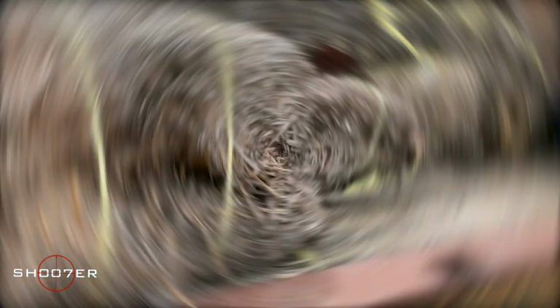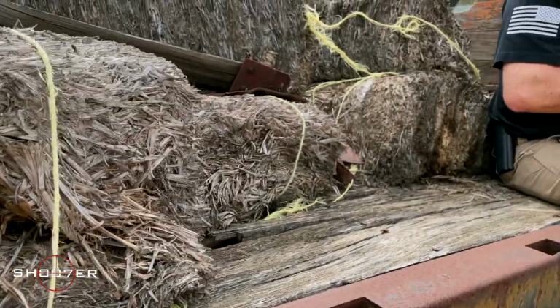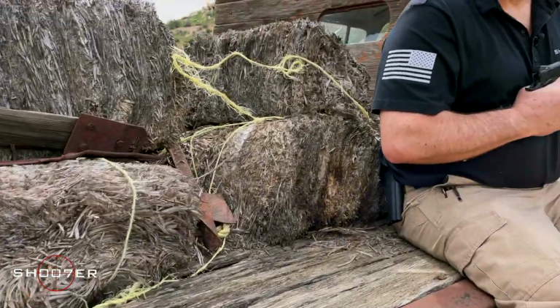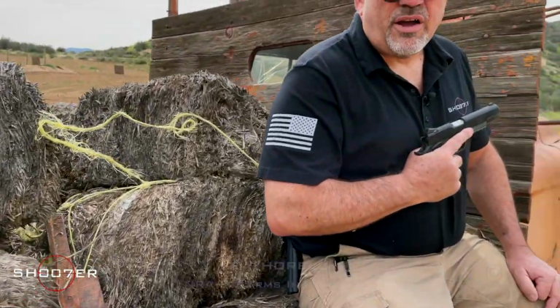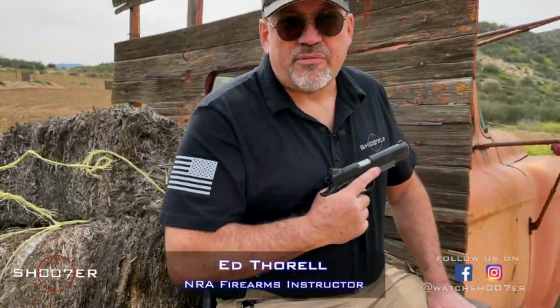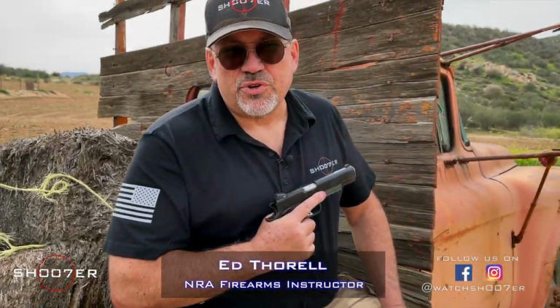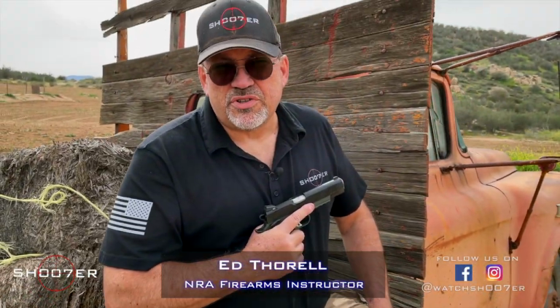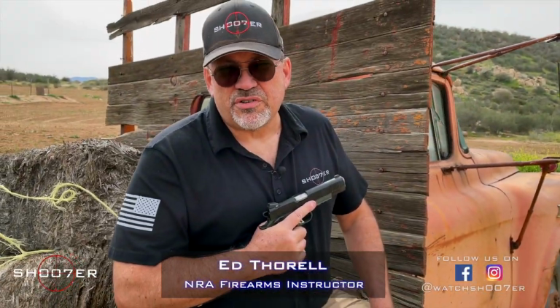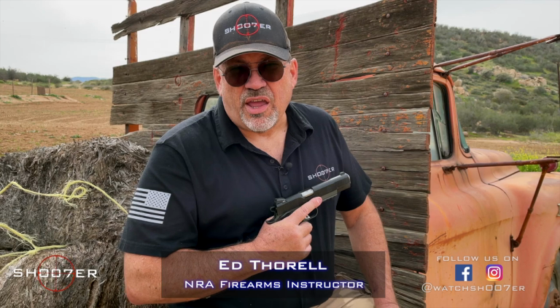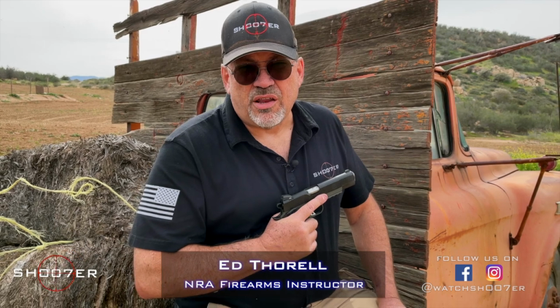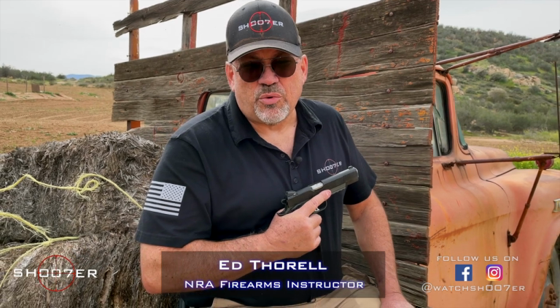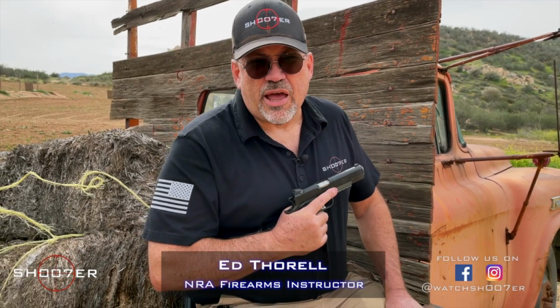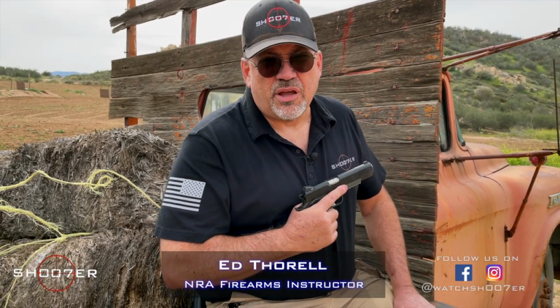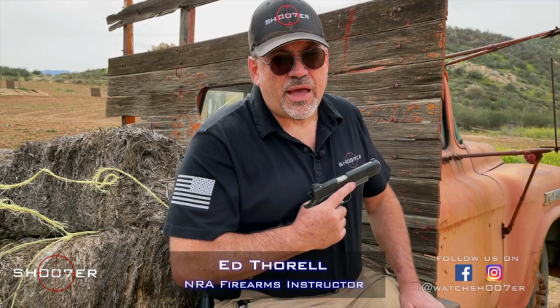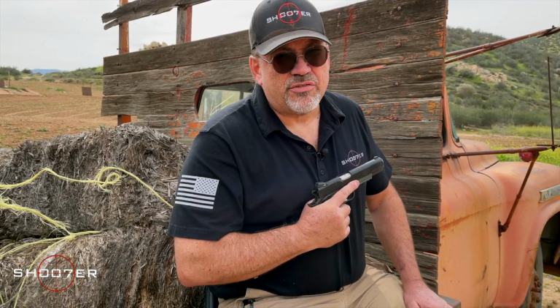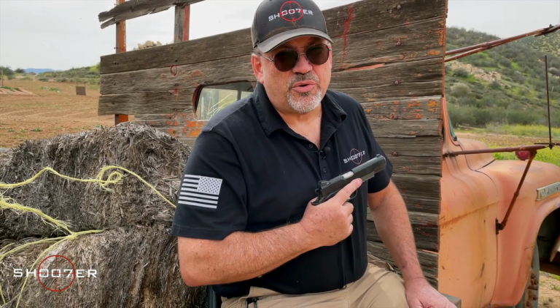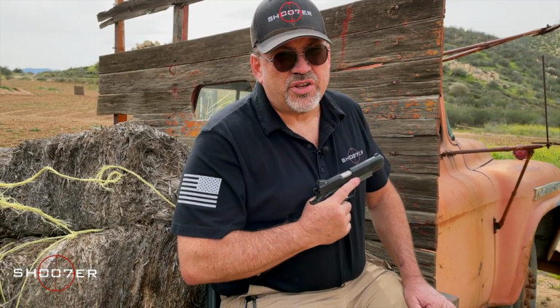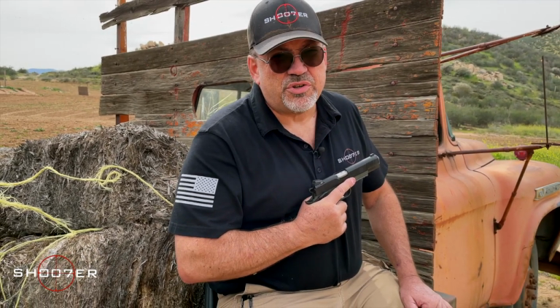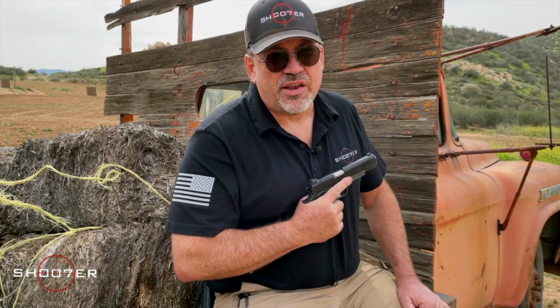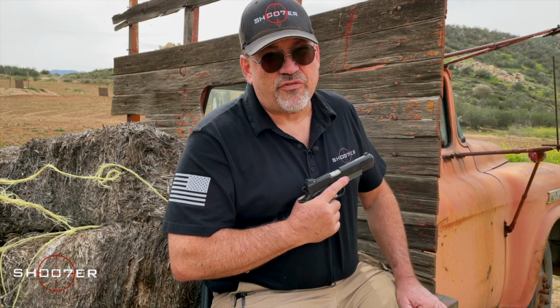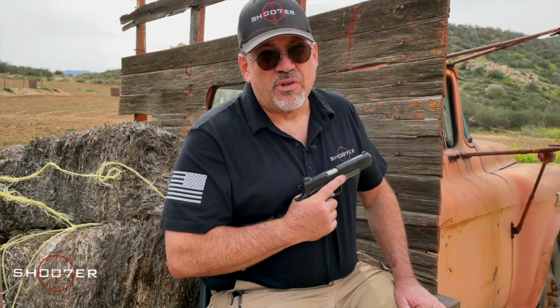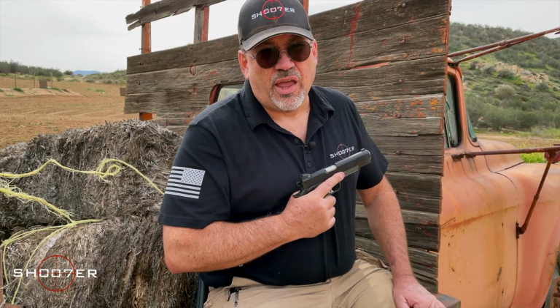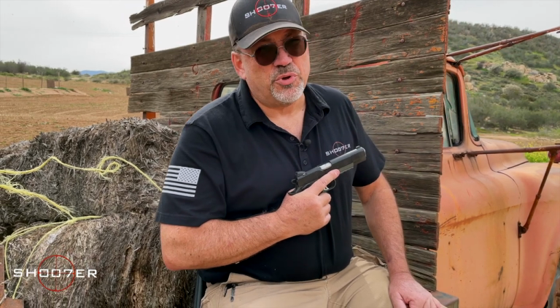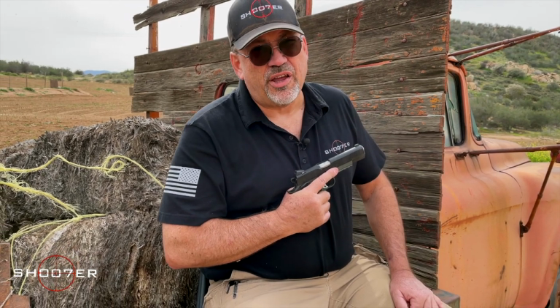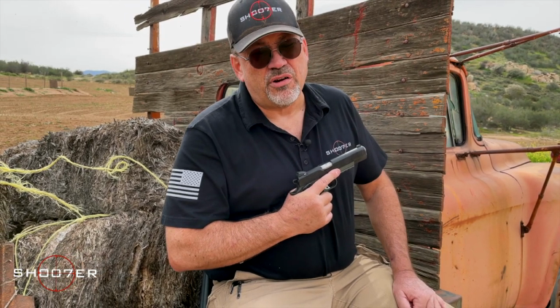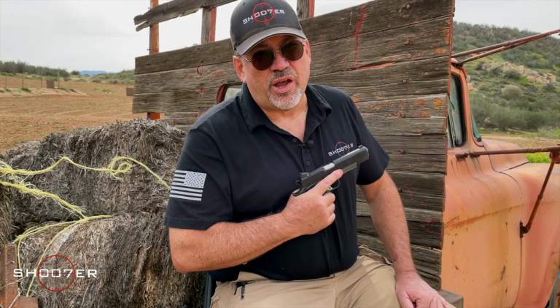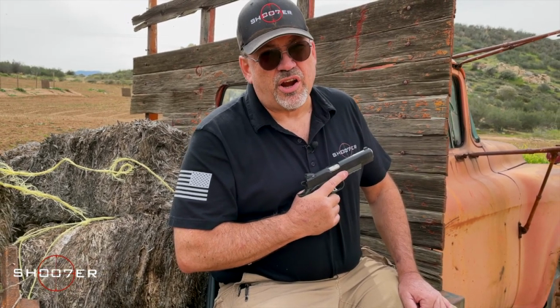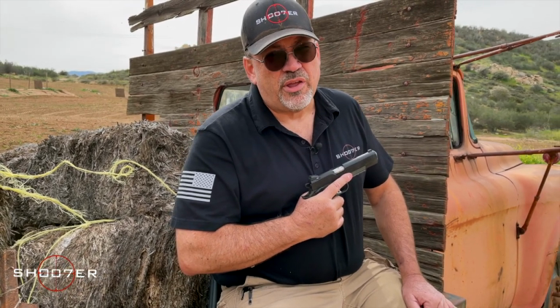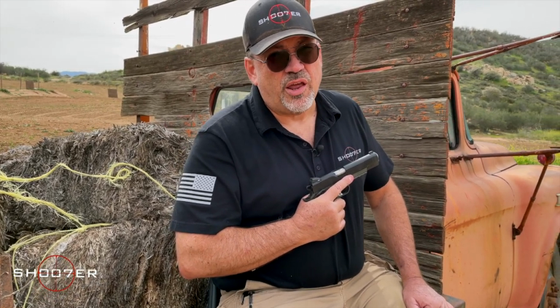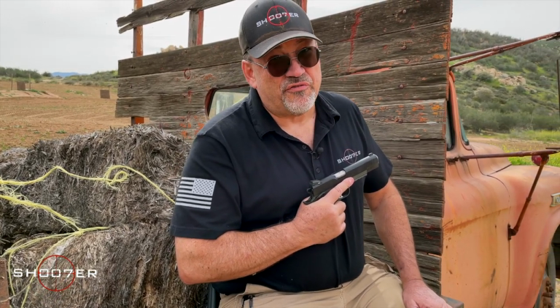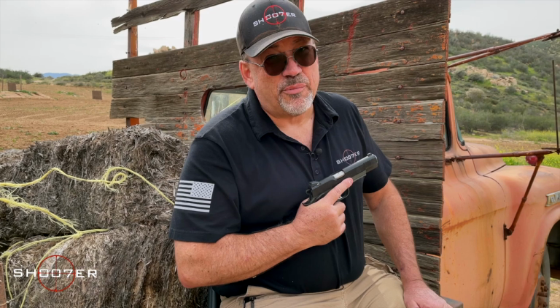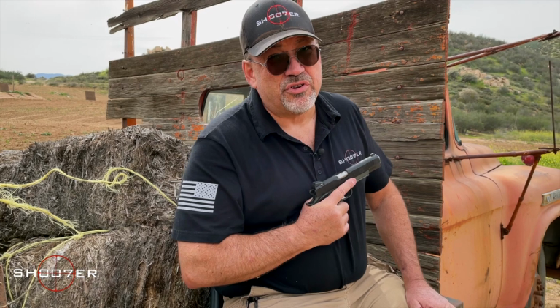Thanks for joining us. I'm Ed, welcome to Shooter the Series. We're really happy to be back here at the Mystery Range today, which is kind of down on the farm. It's a beautiful day up here — it's quiet, it's tranquil, and we're going to fix that pretty soon.